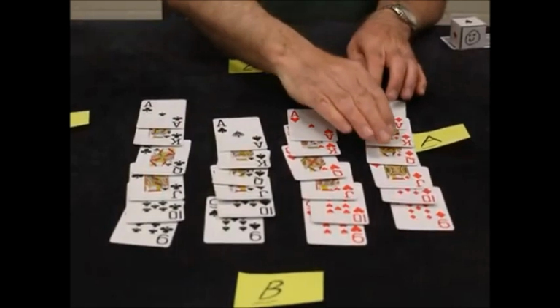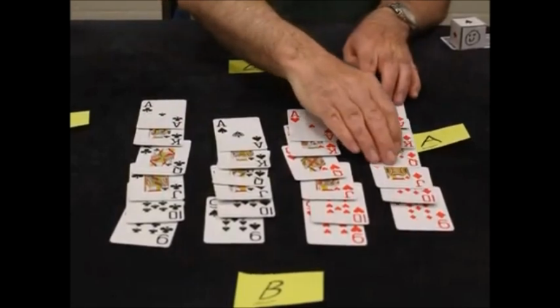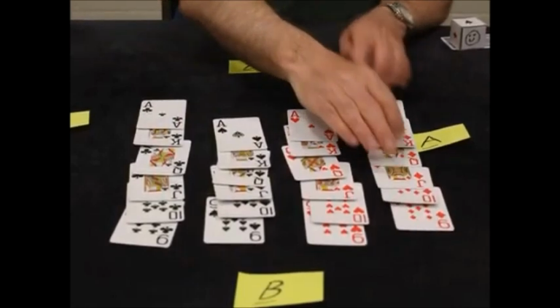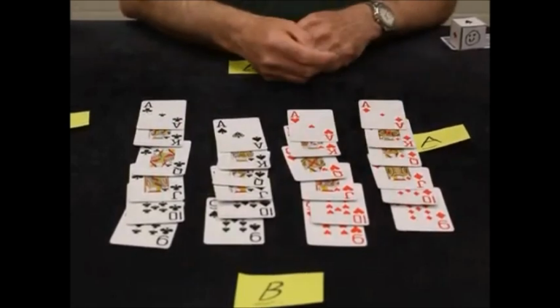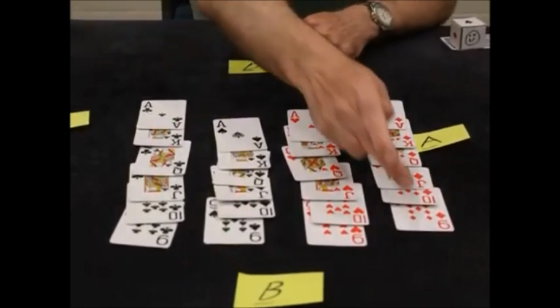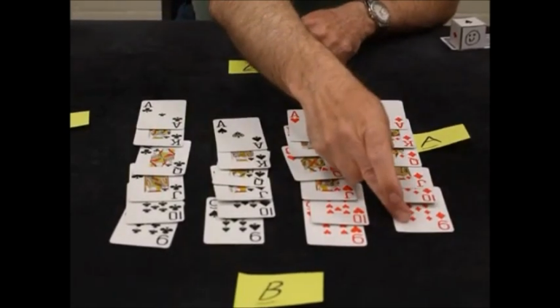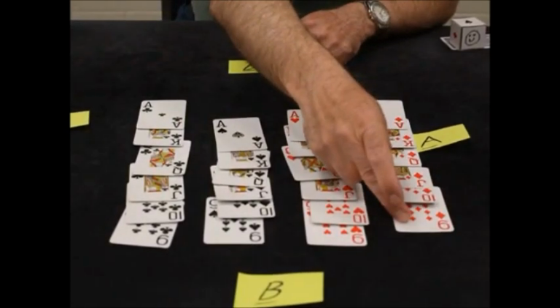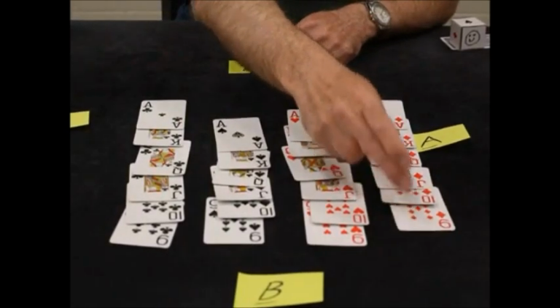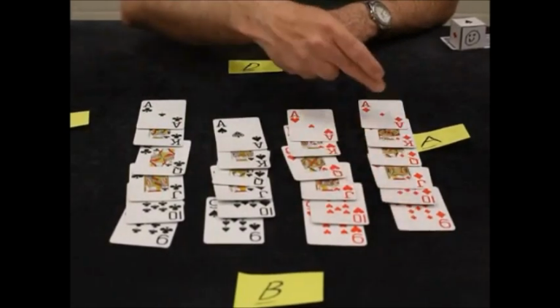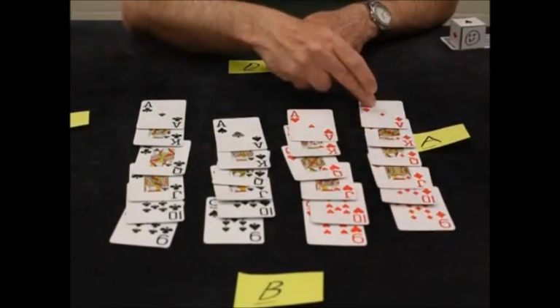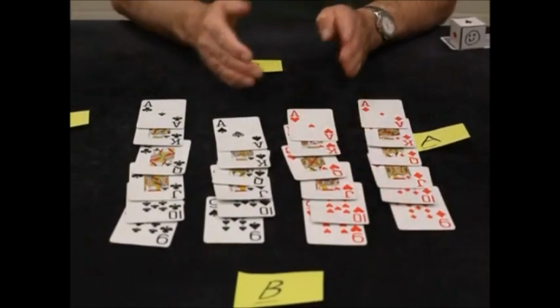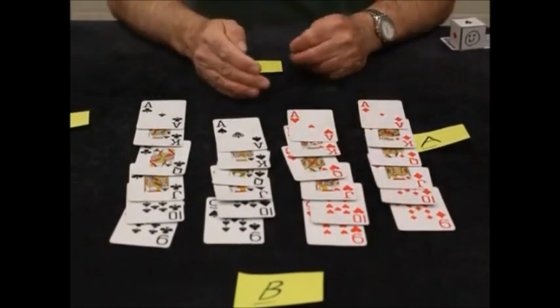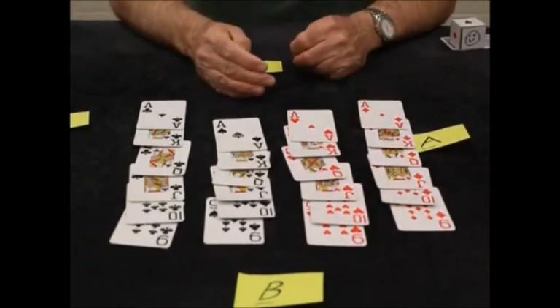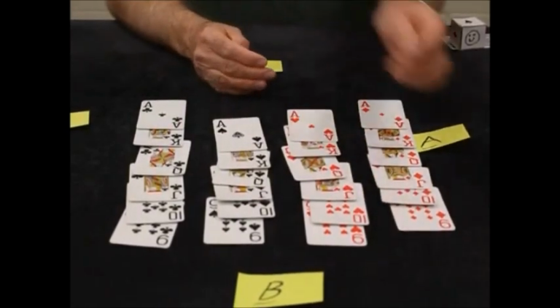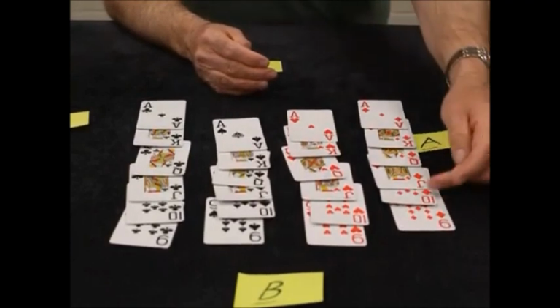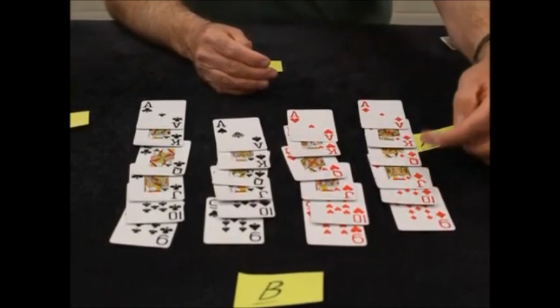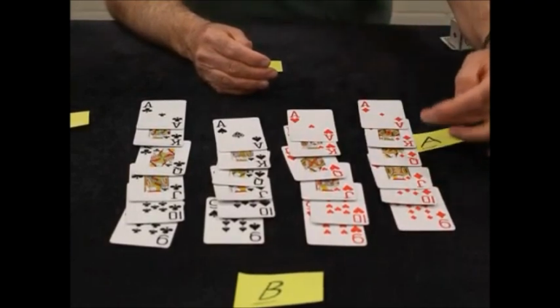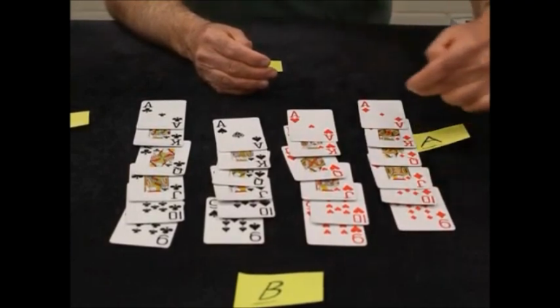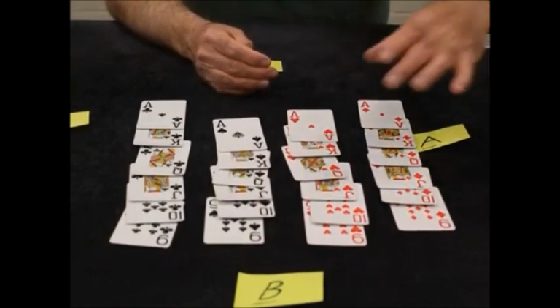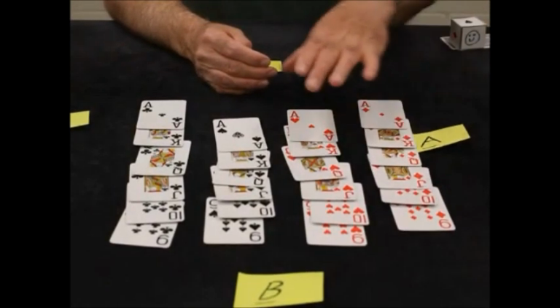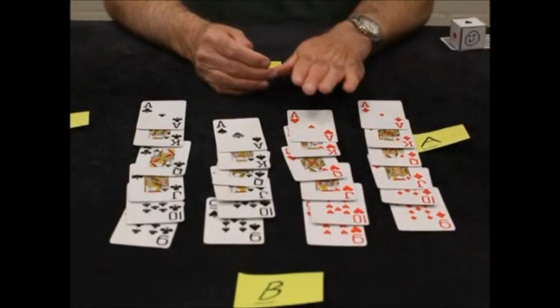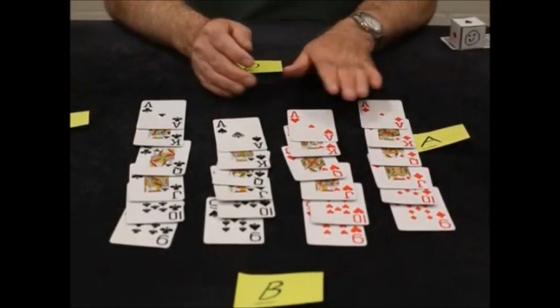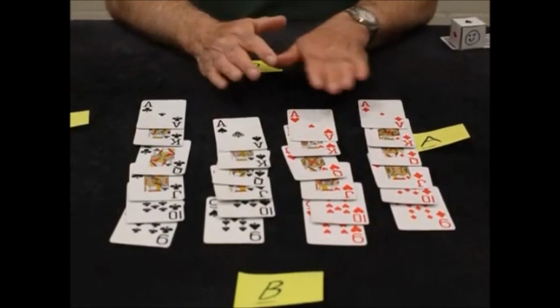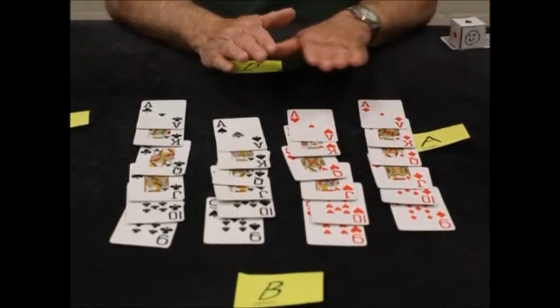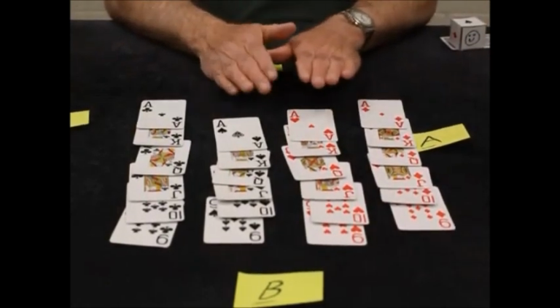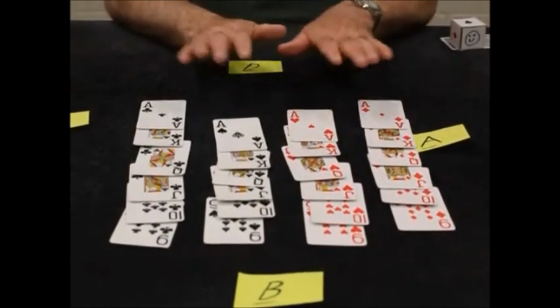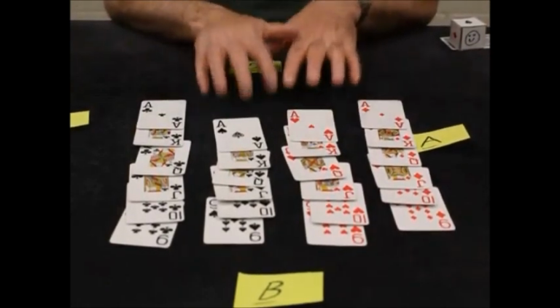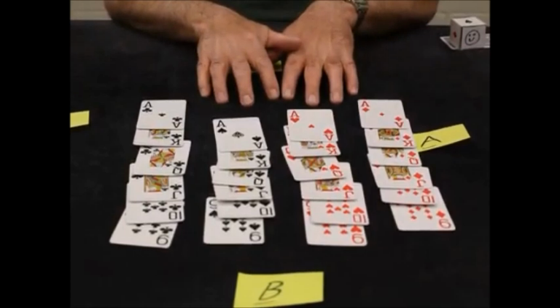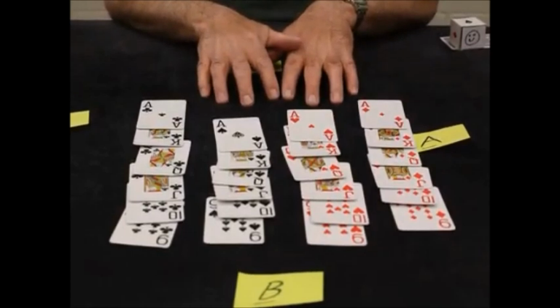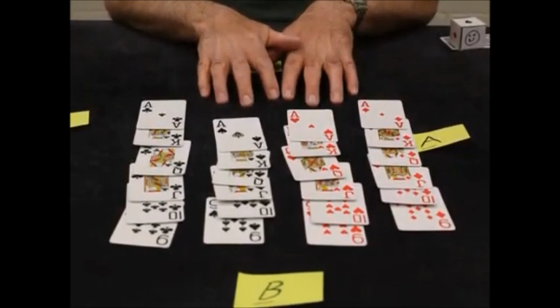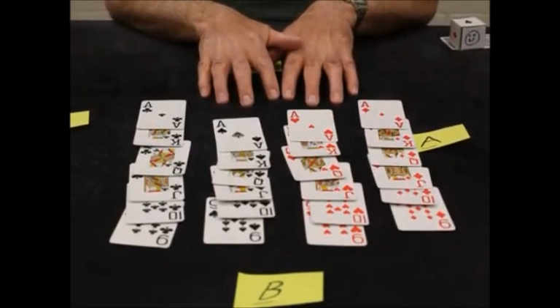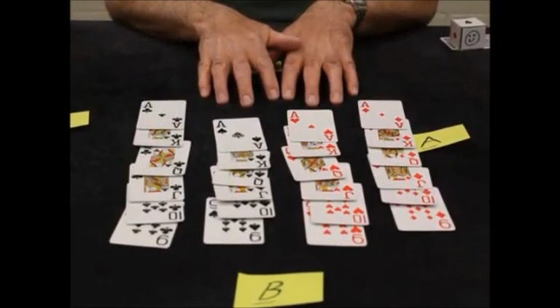Your normal deck goes from nine to ace. There are 24 cards, so there's 9, 10, Jack, Queen, King, Ace in each suit. That's how the normal cards are in the deck.